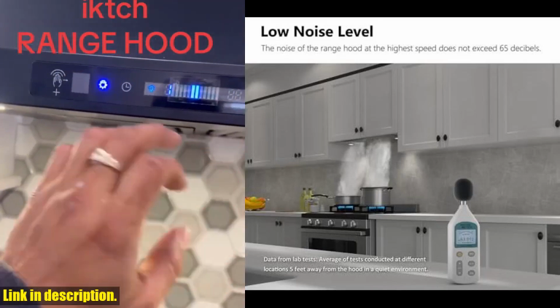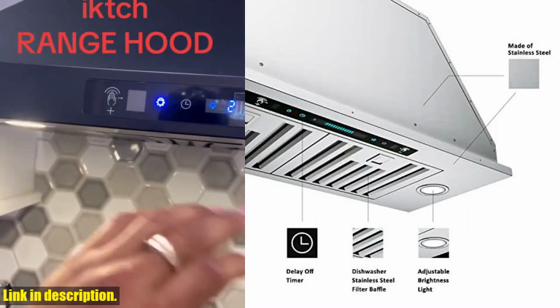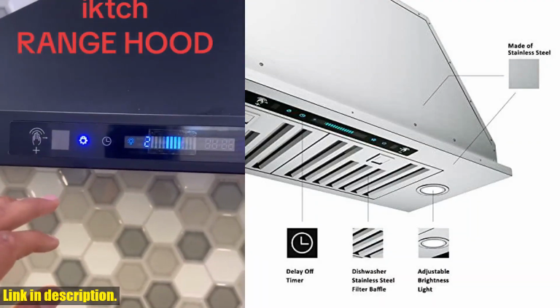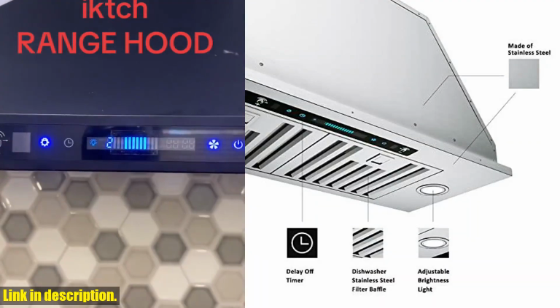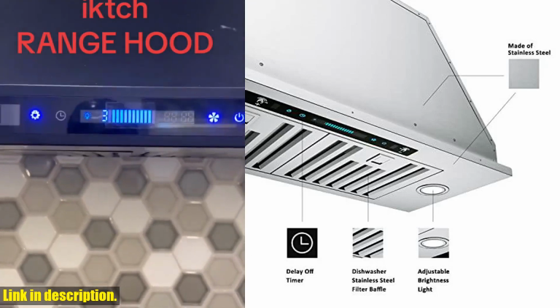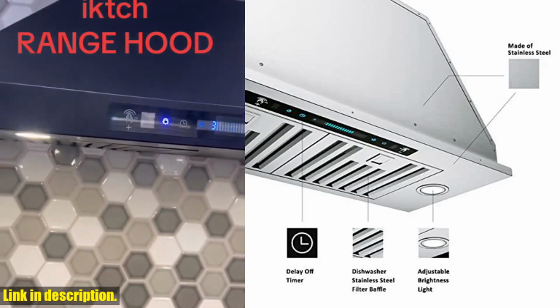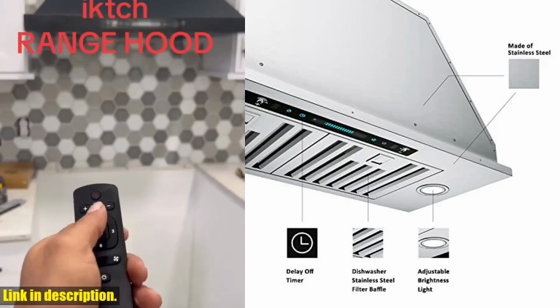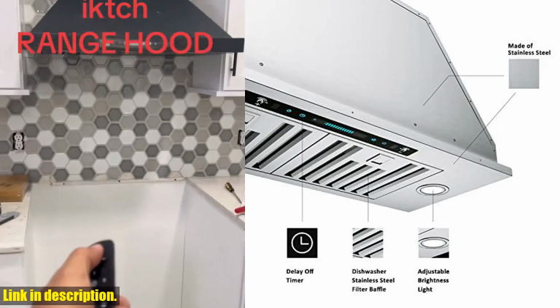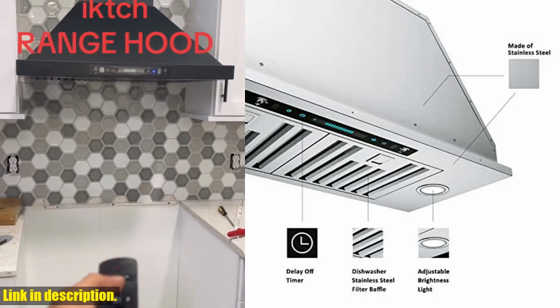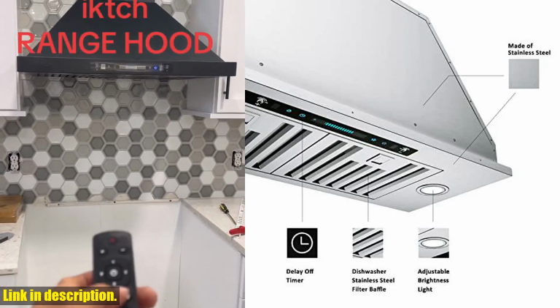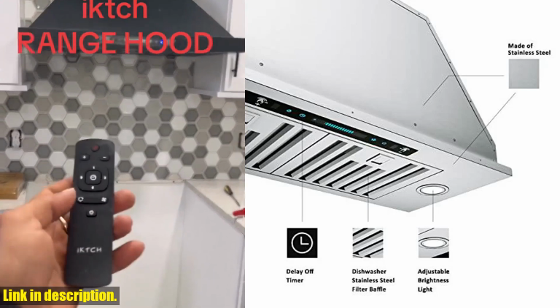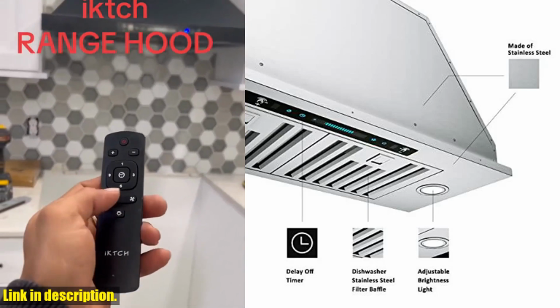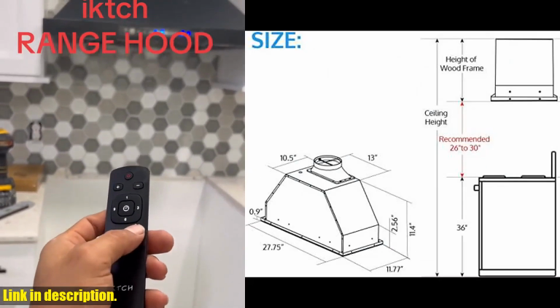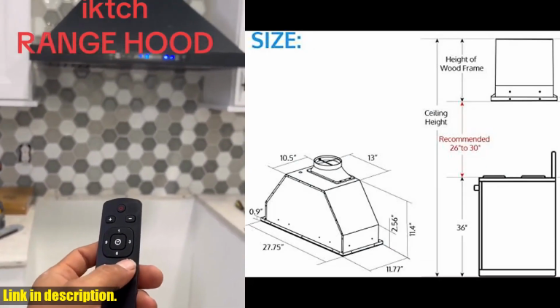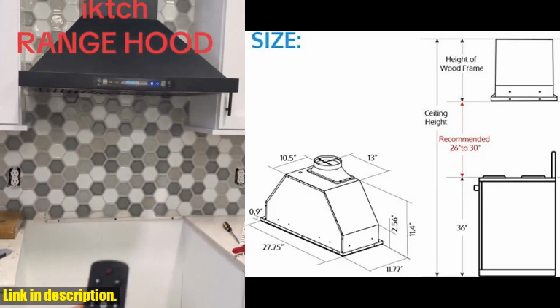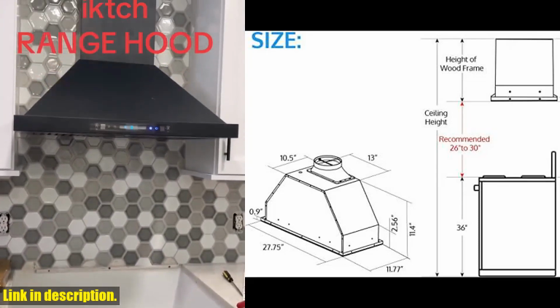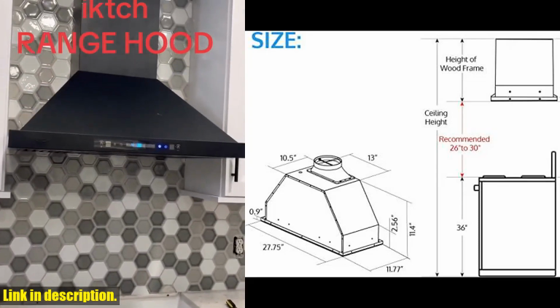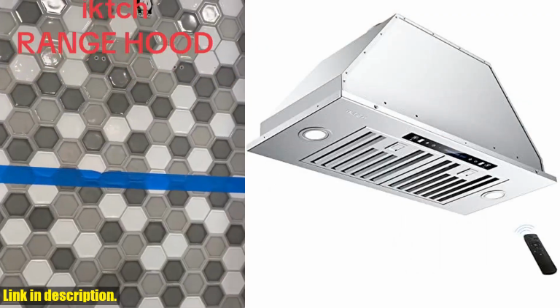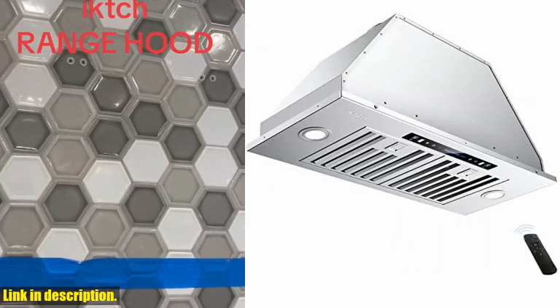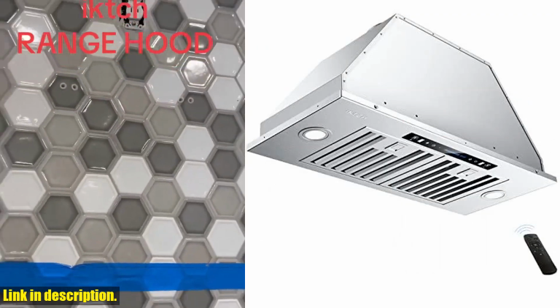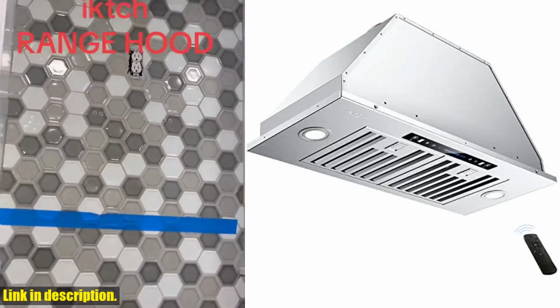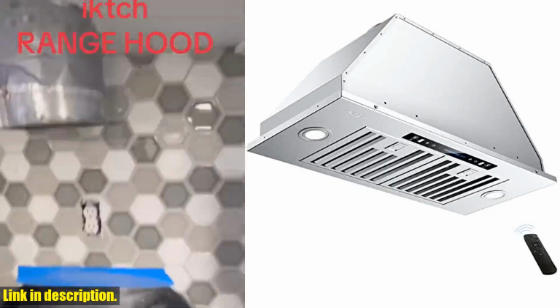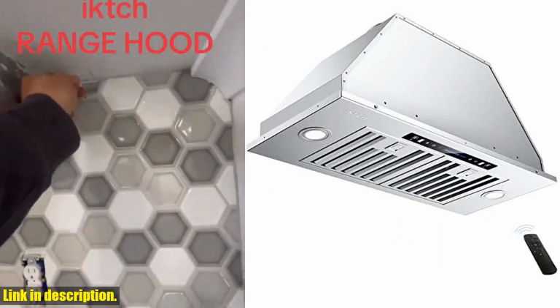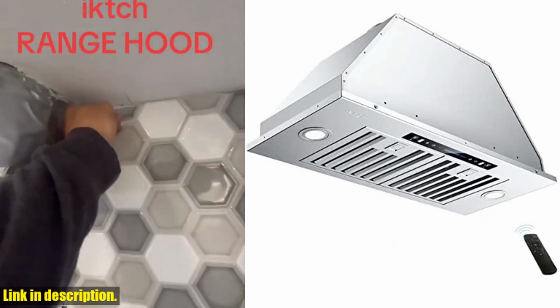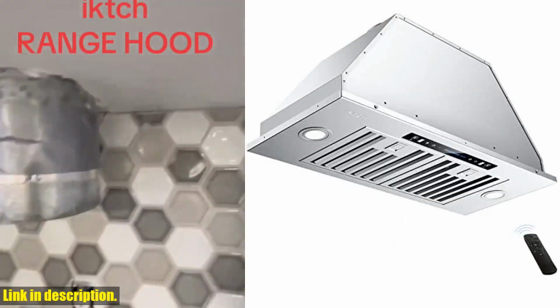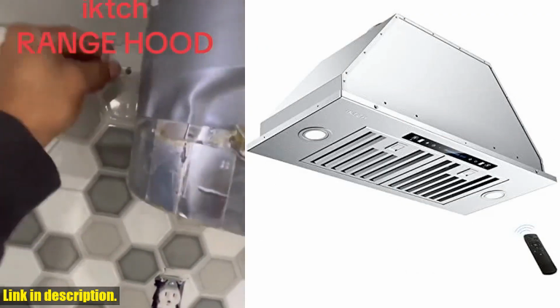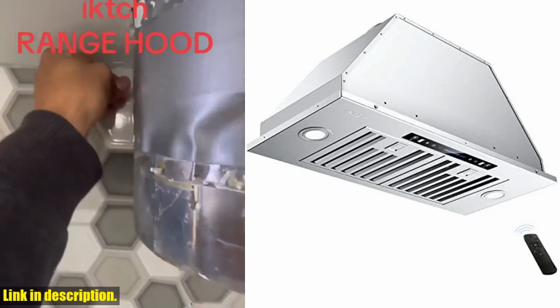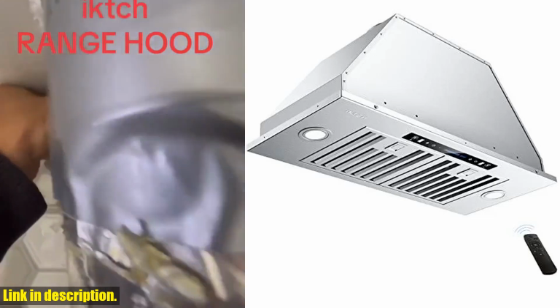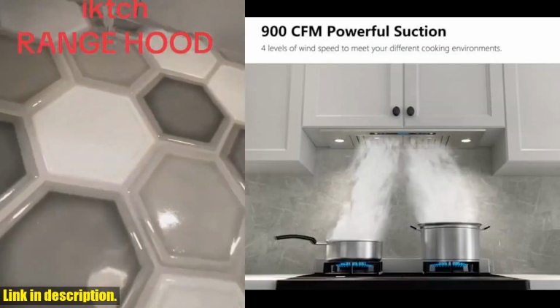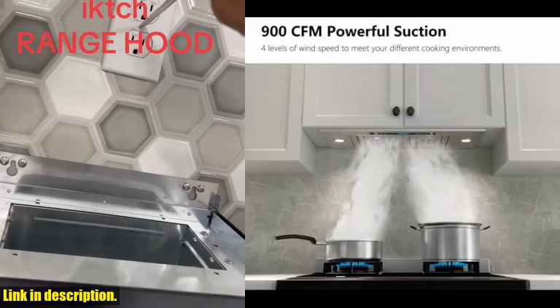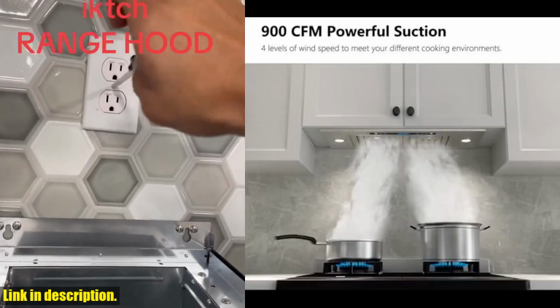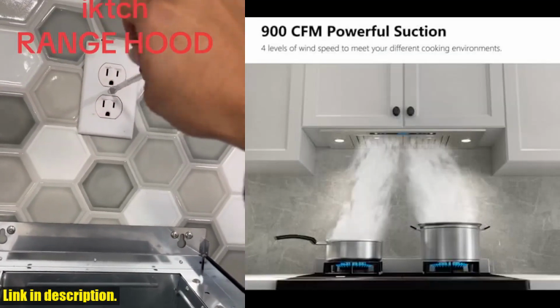Last, but certainly not least, the superior filtration system. This range hood includes two matching dishwasher-safe and easy removable stainless steel permanent filters to trap cooking grease and oil. Say goodbye to greasy buildup in your kitchen.